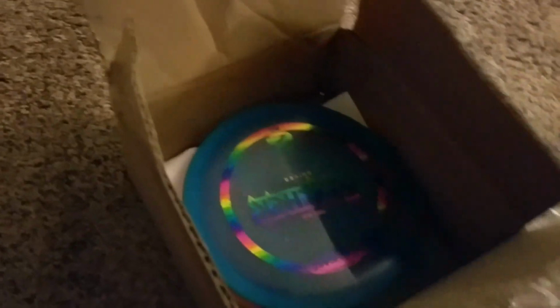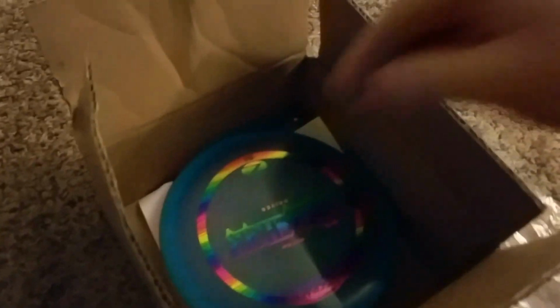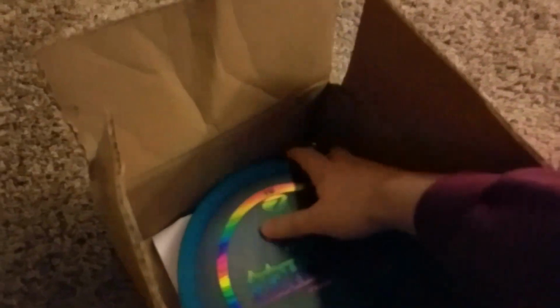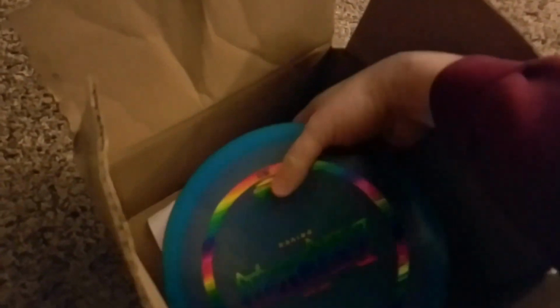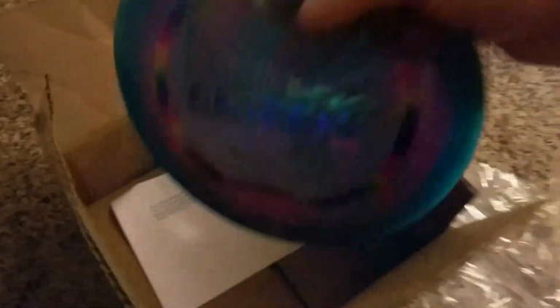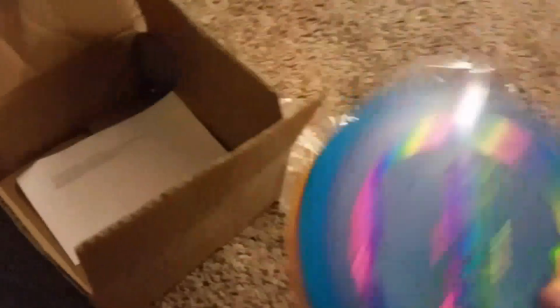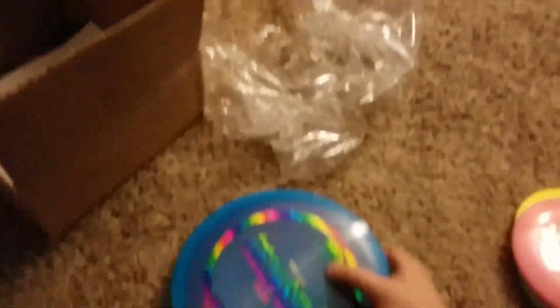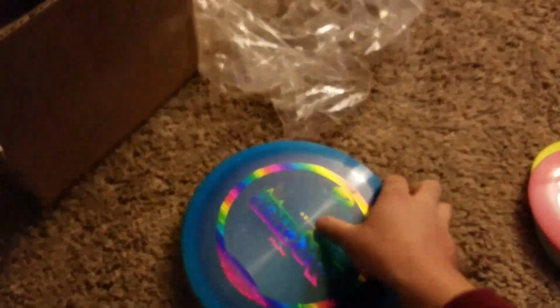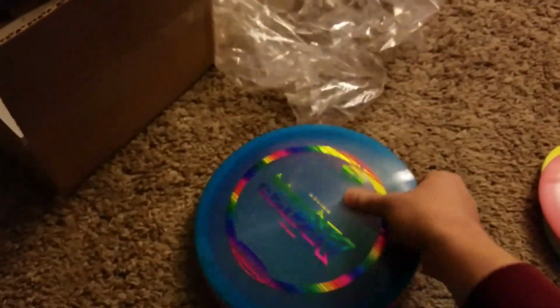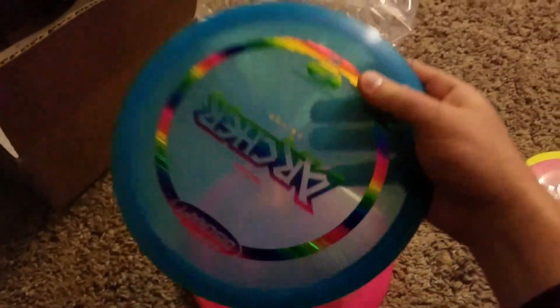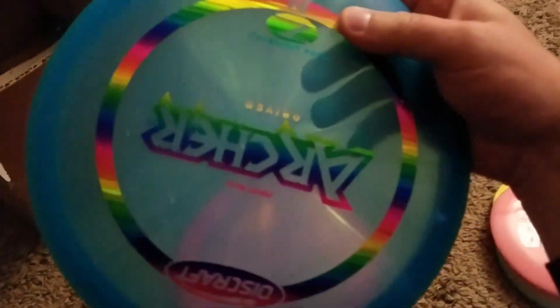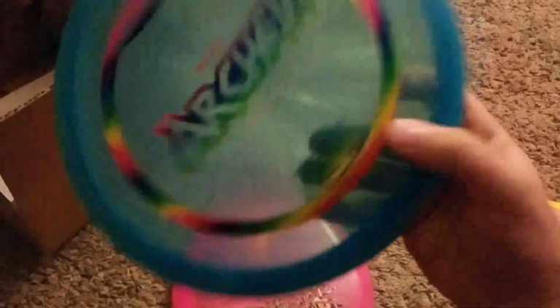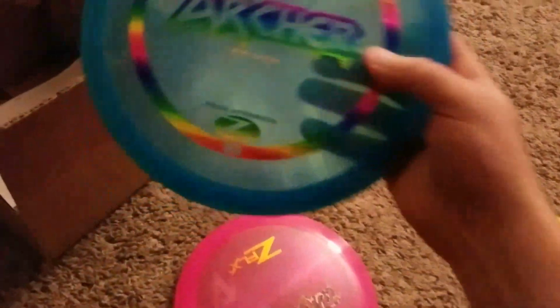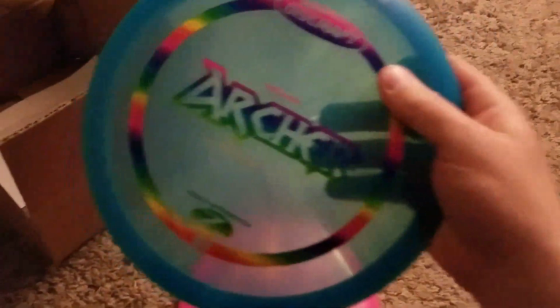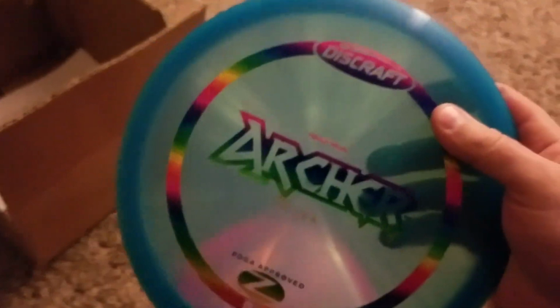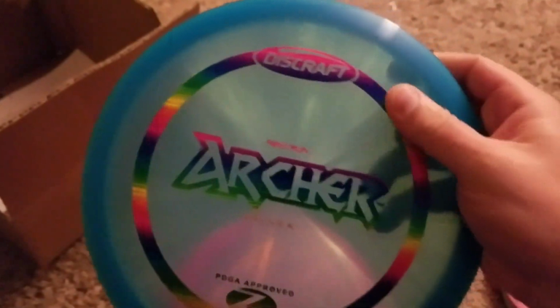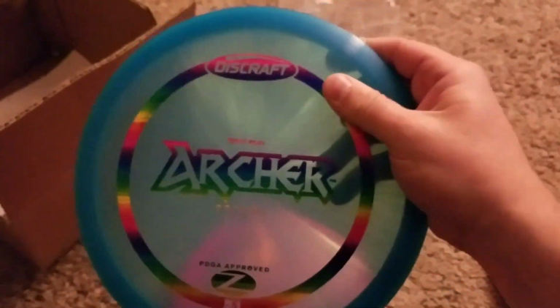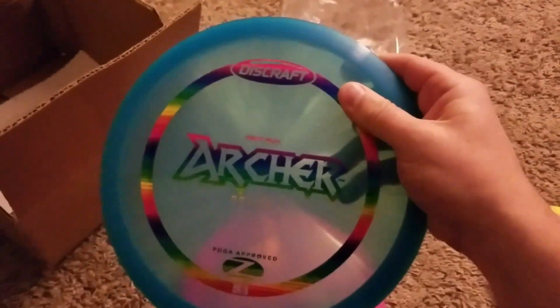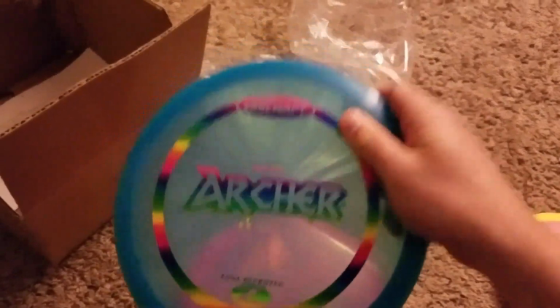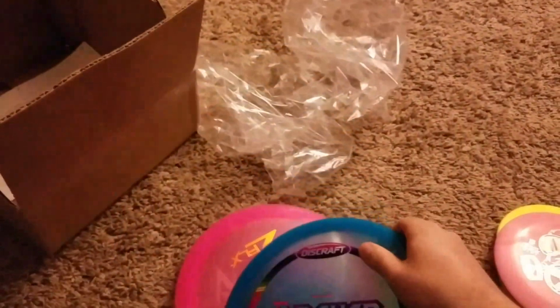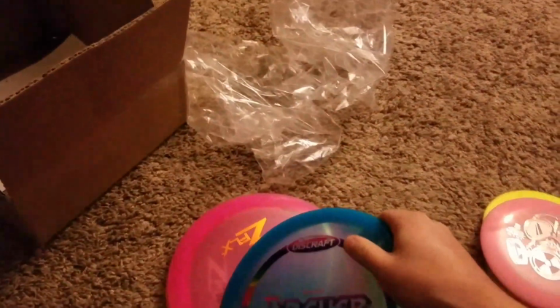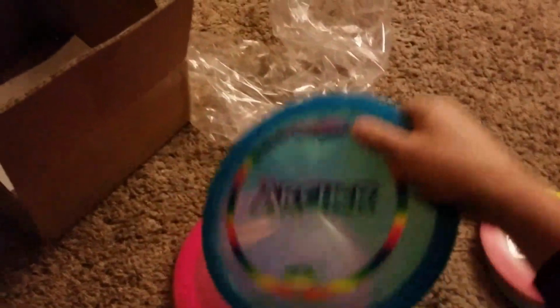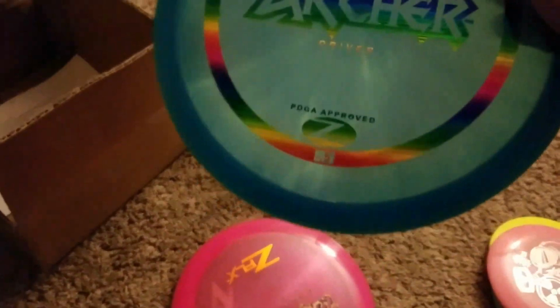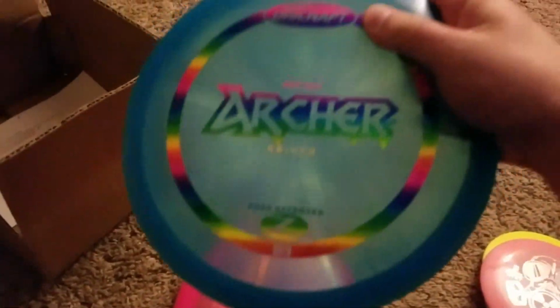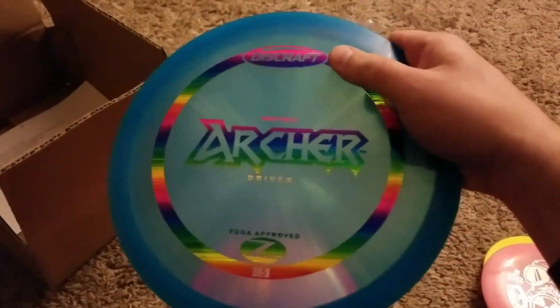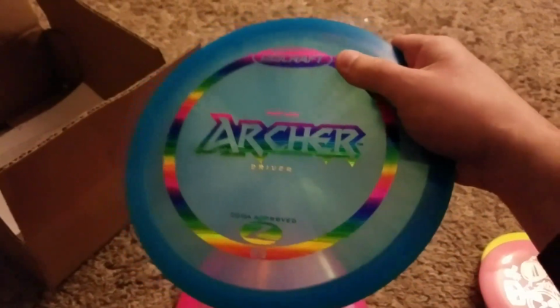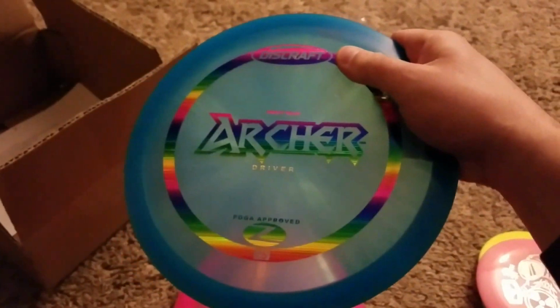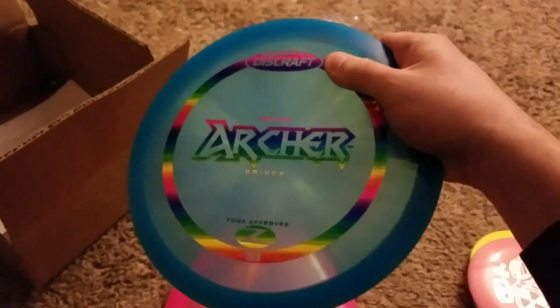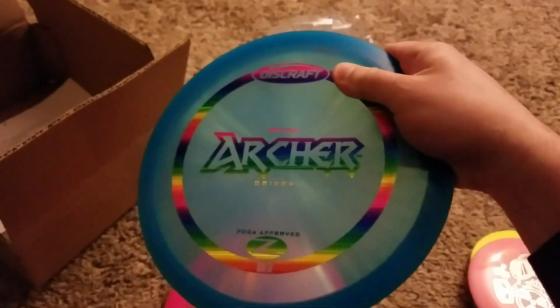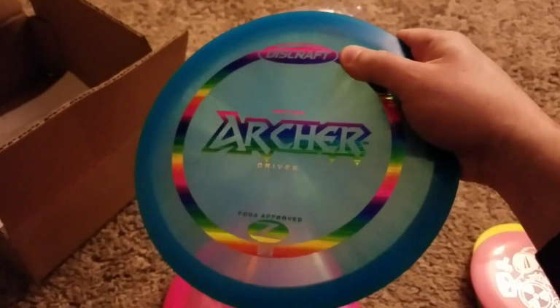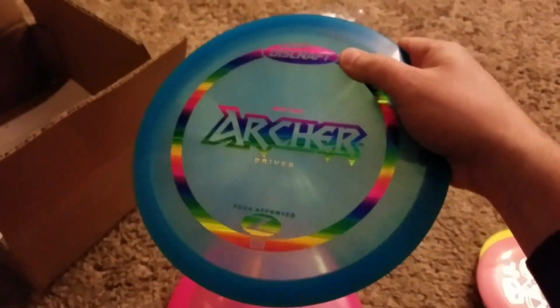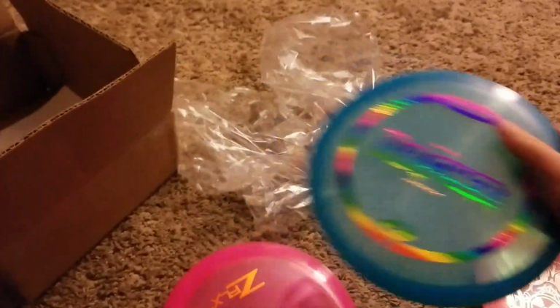And then here we go — the brand new Archer. It was the Ace Race disc, but now they've made it into a disc, the Archer. It'll be interesting to see how it flies. I'm pretty excited.